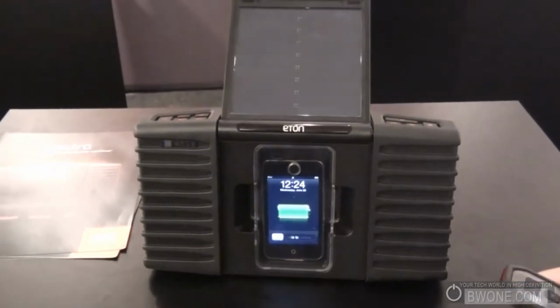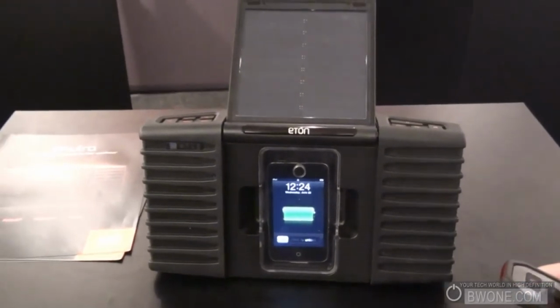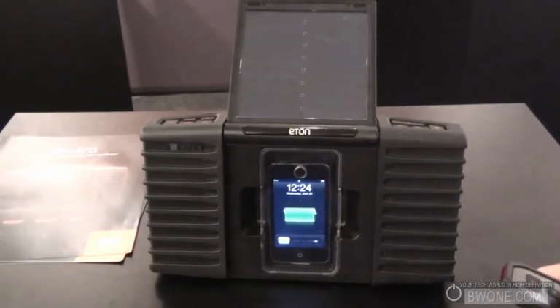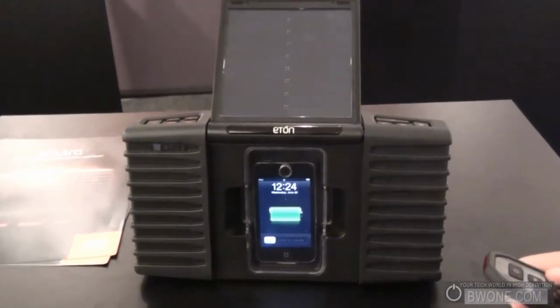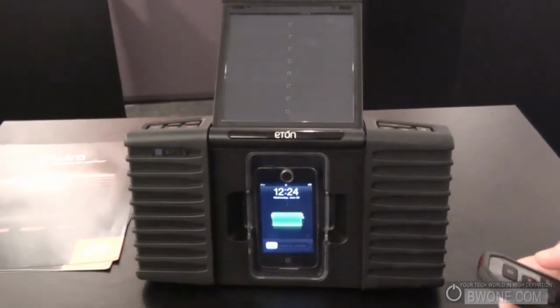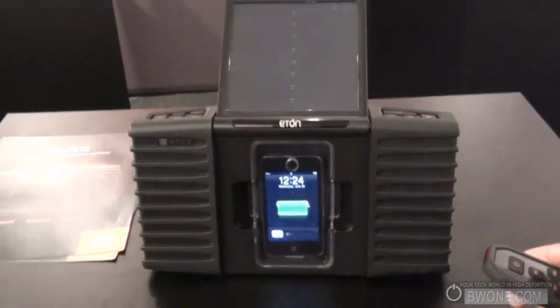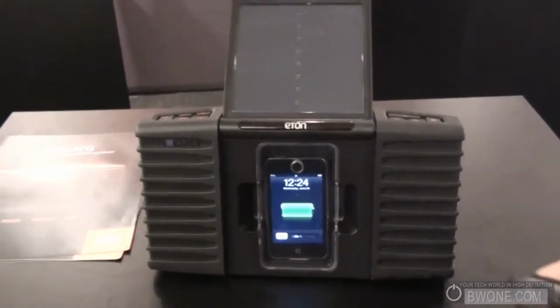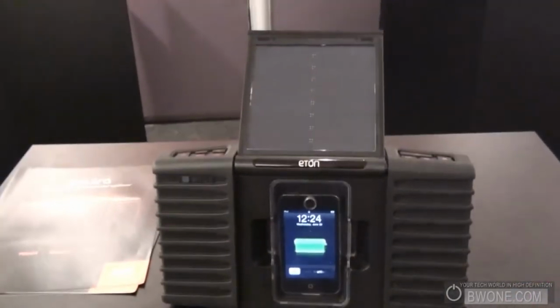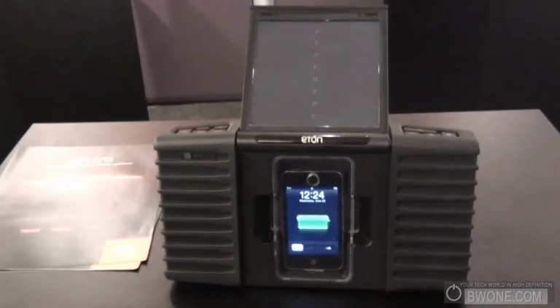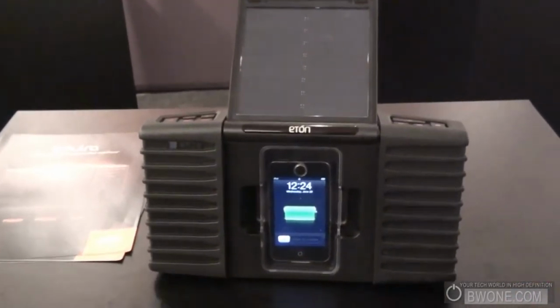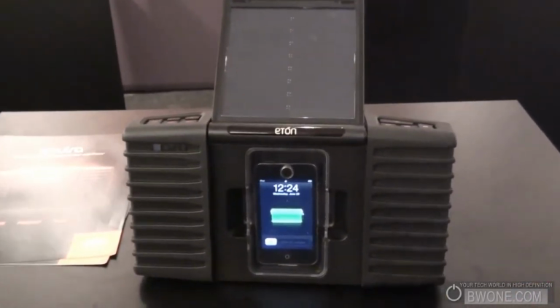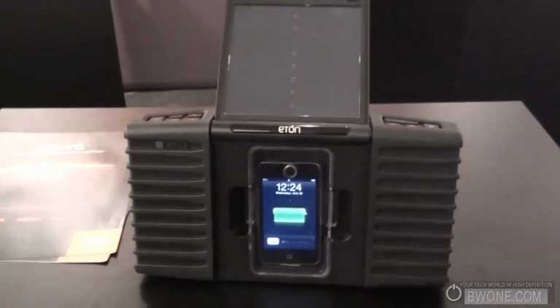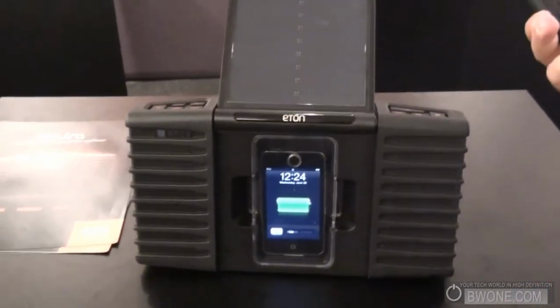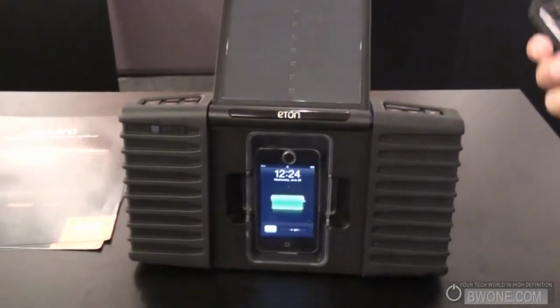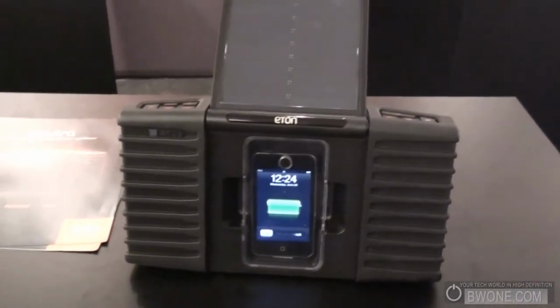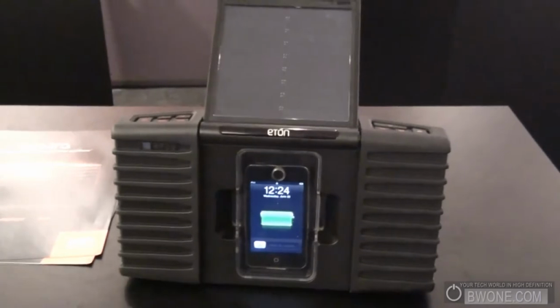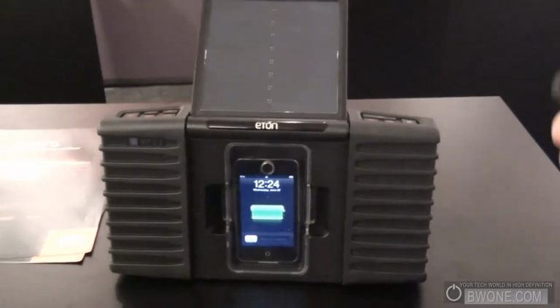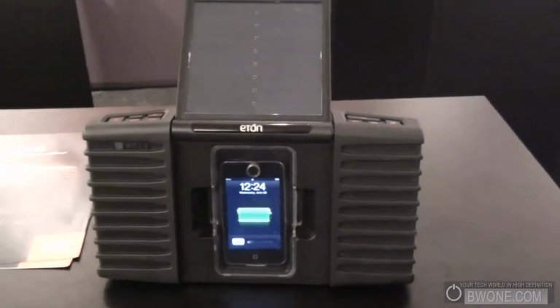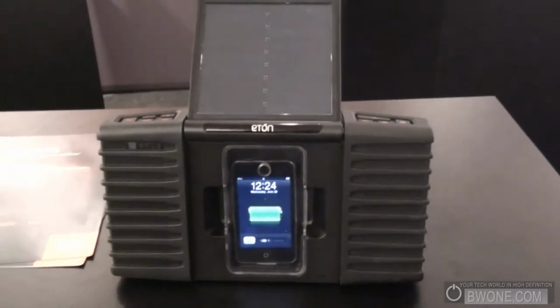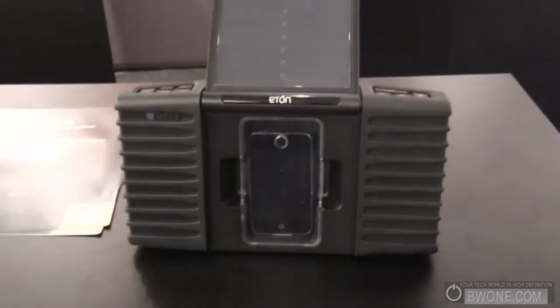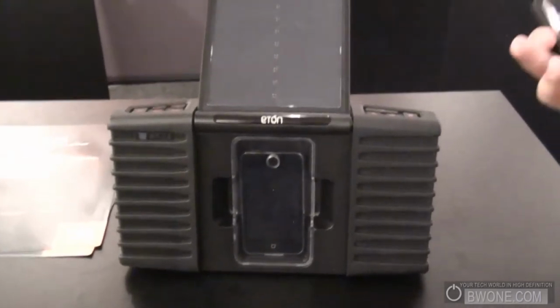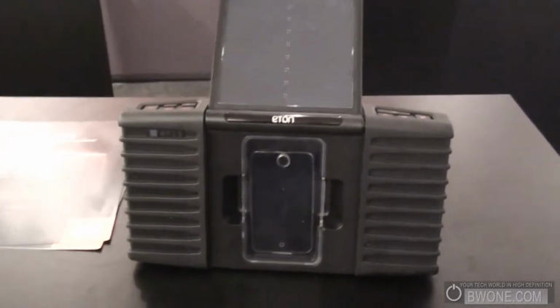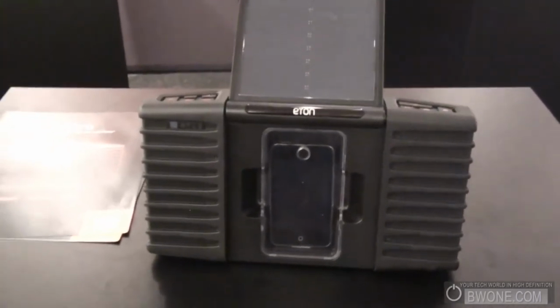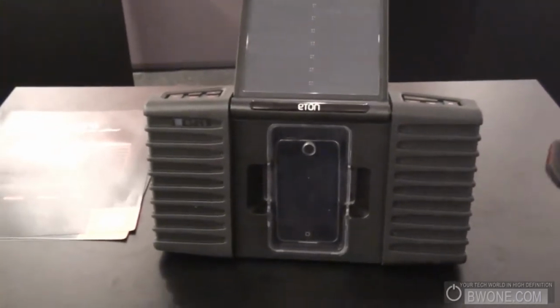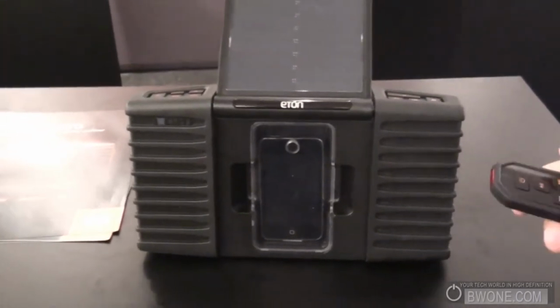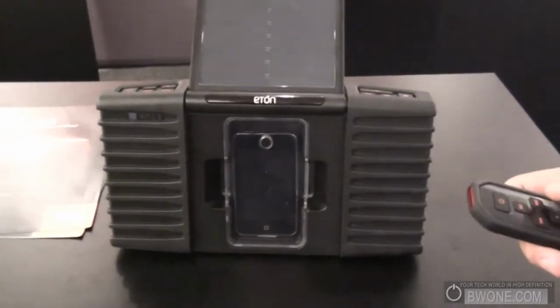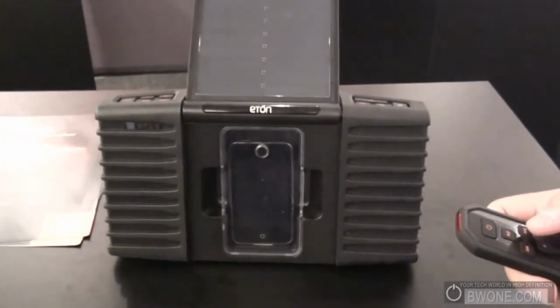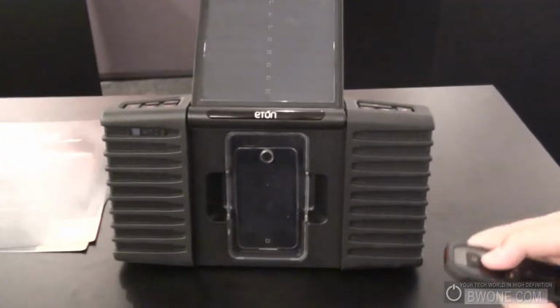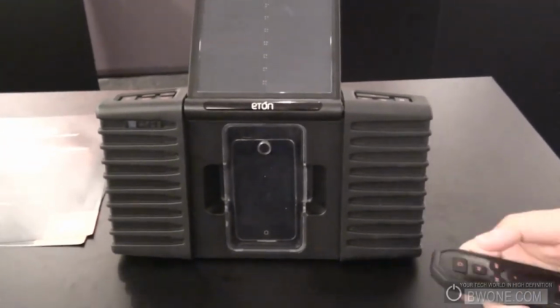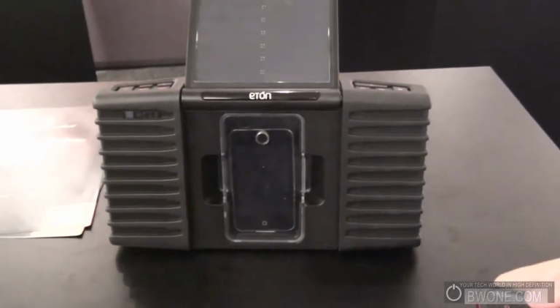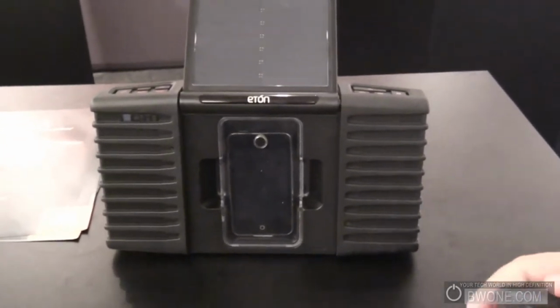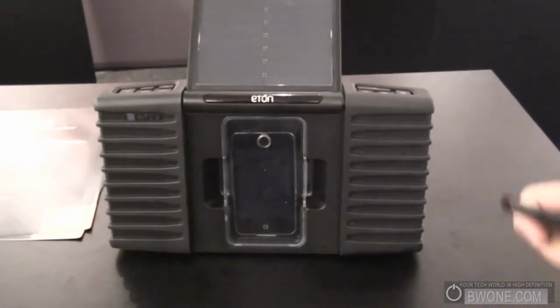It's one of the few iPod docking stations that you're able to take to the outdoors, whether it's a picnic, by the pool, or to the beach. It is splash-proof.